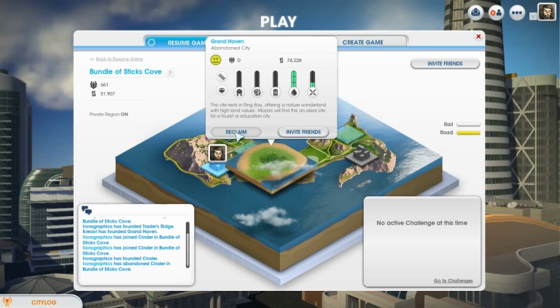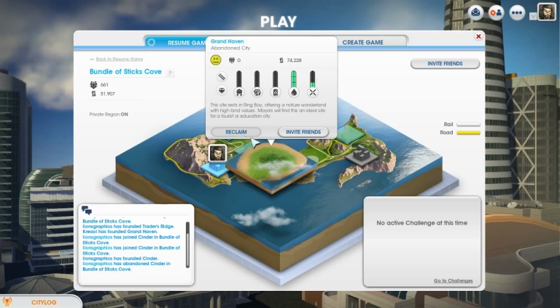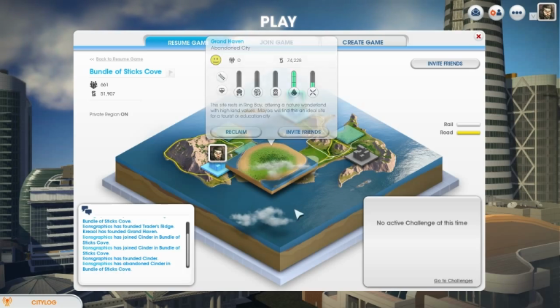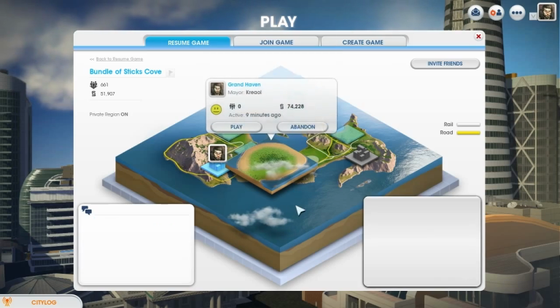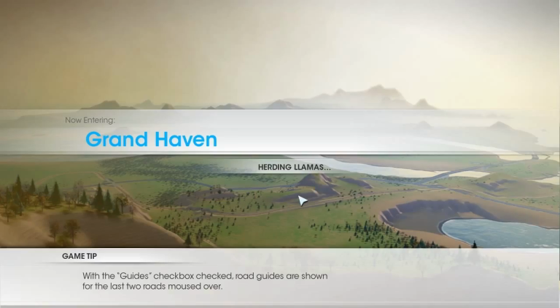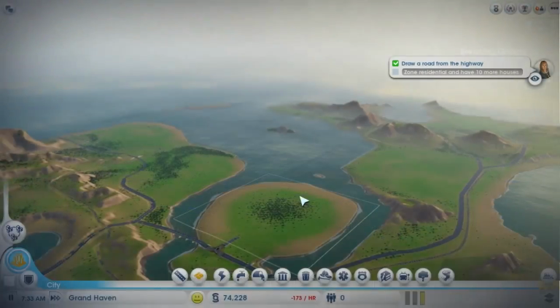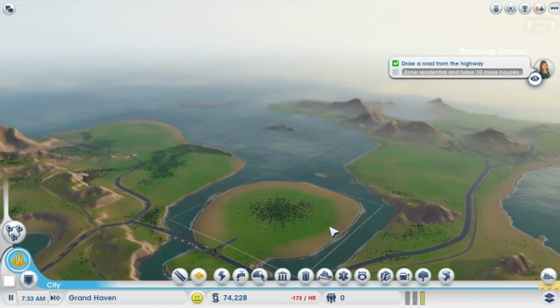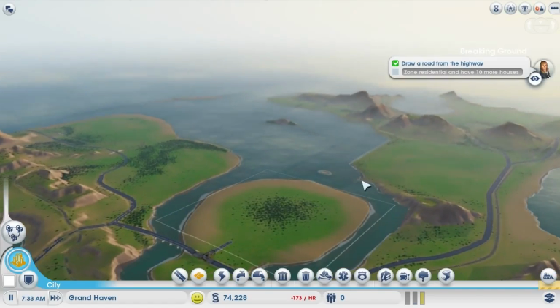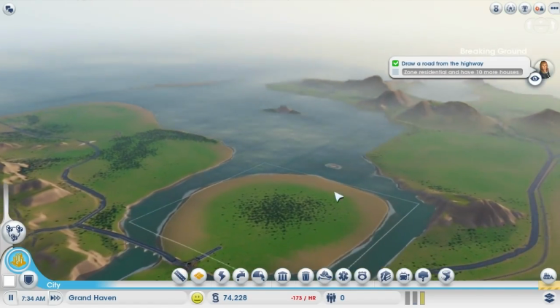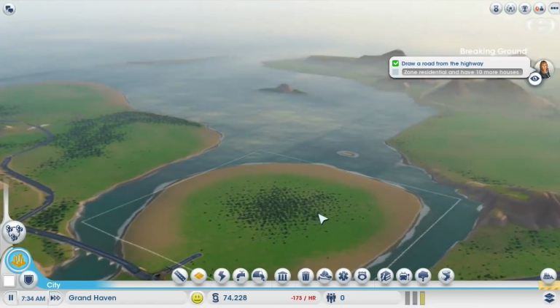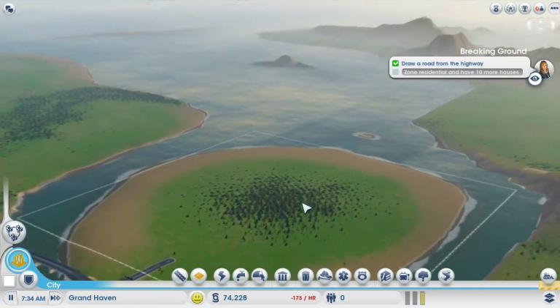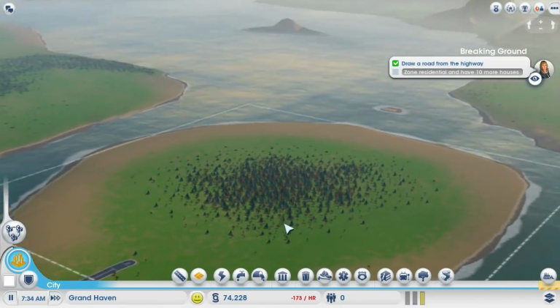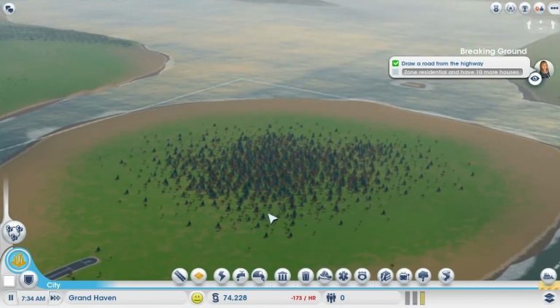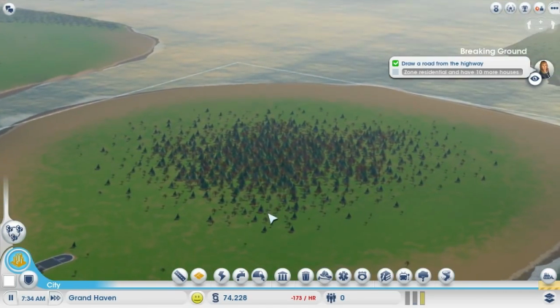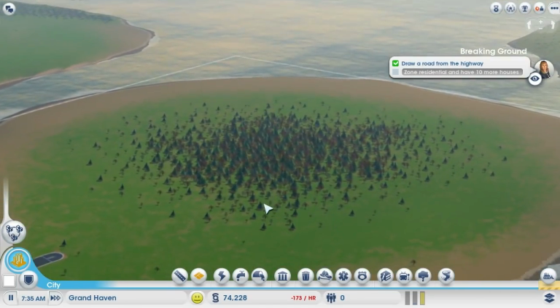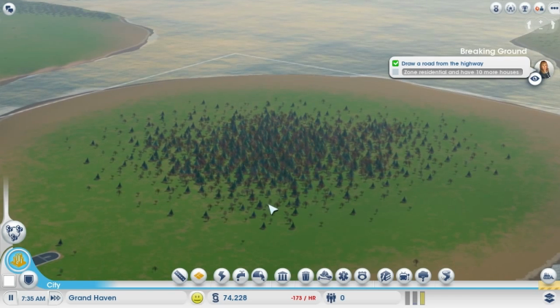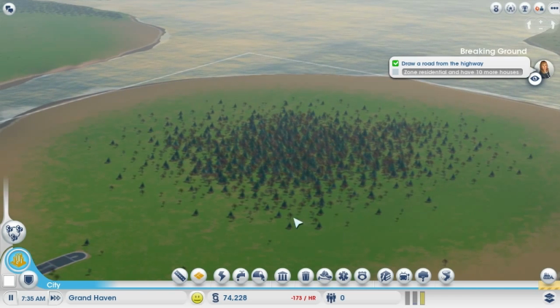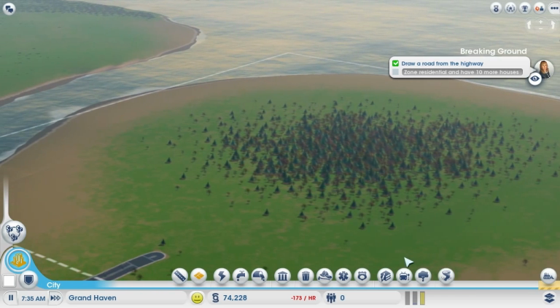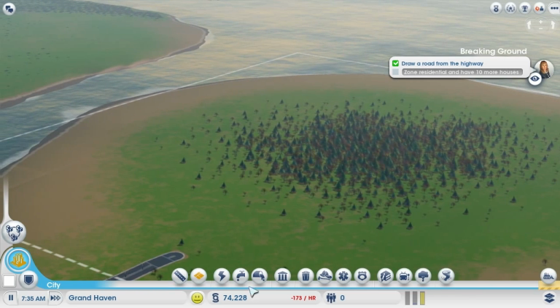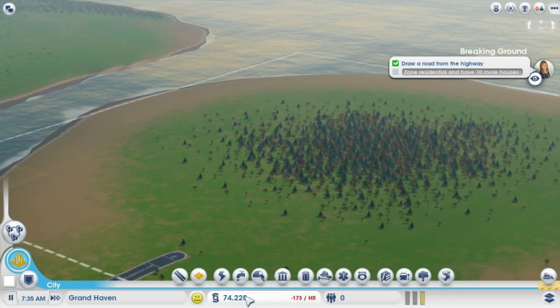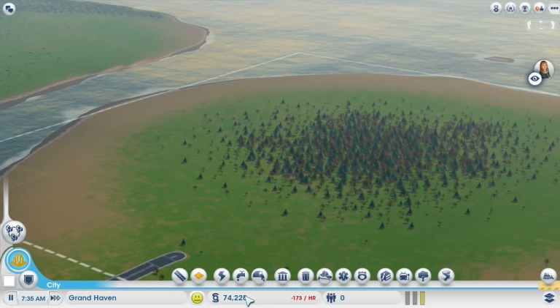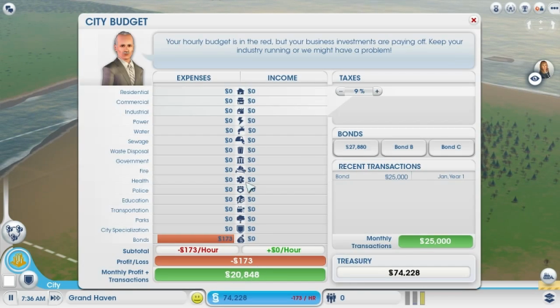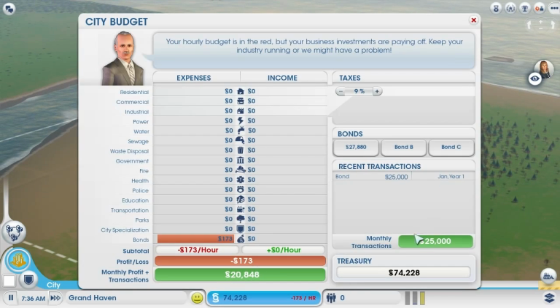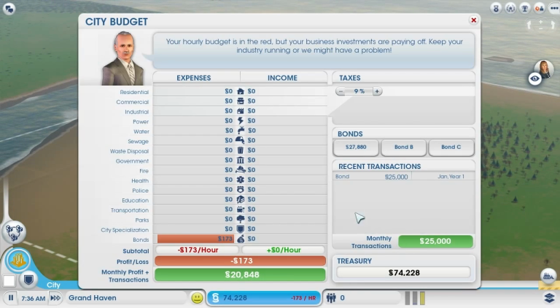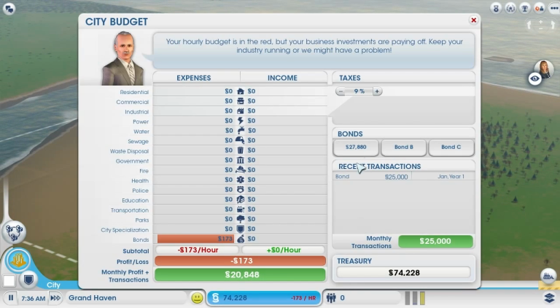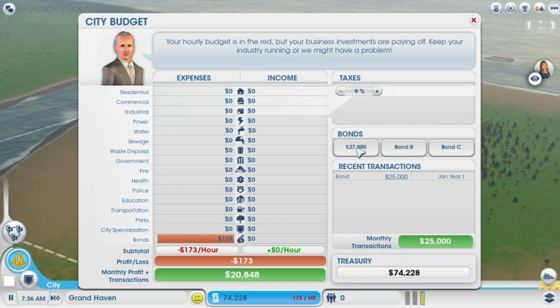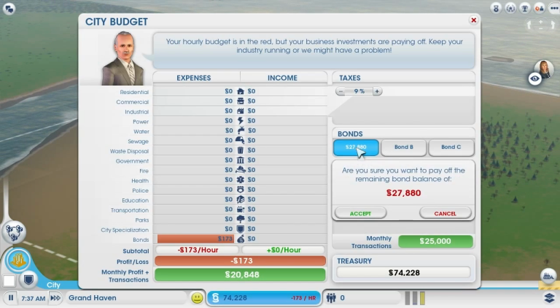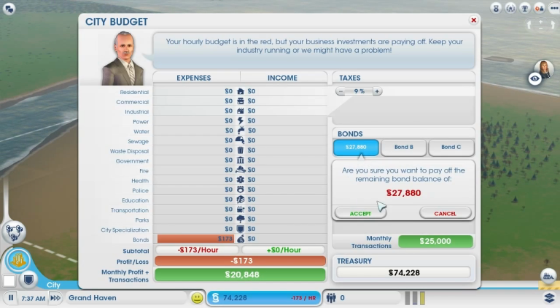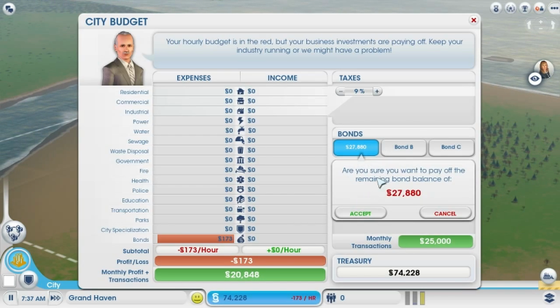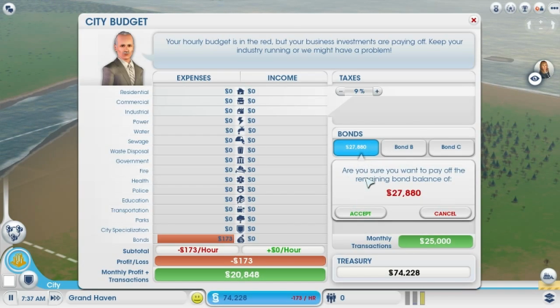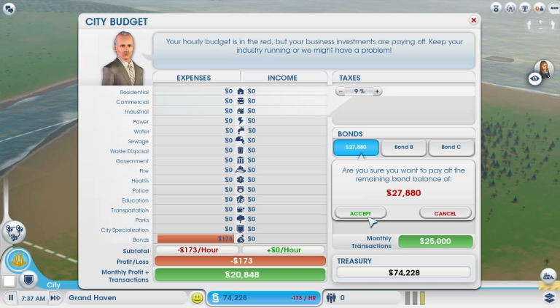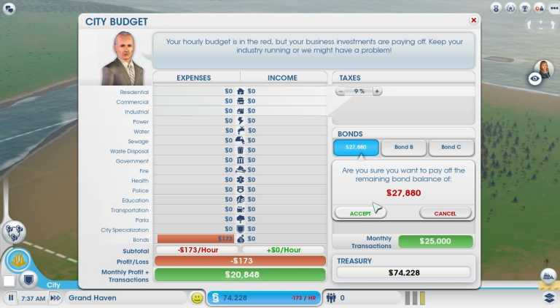If you abandoned your own city, you can likewise reclaim it. Note that when you reclaim a city, you inherit everything from that city as well, including the buildings, roads, and even any loans that that city might have taken out.